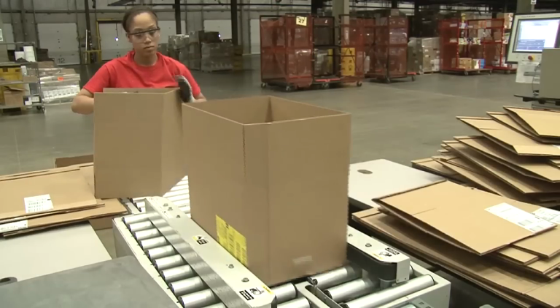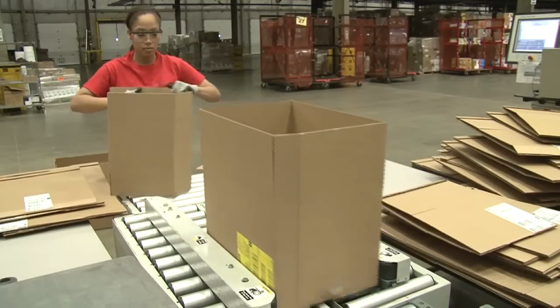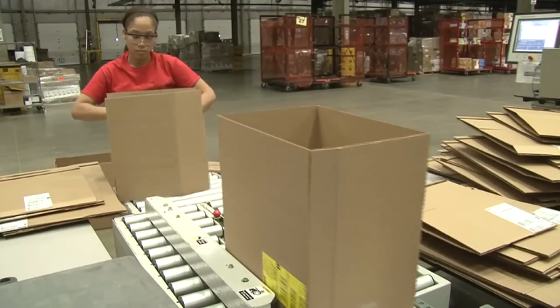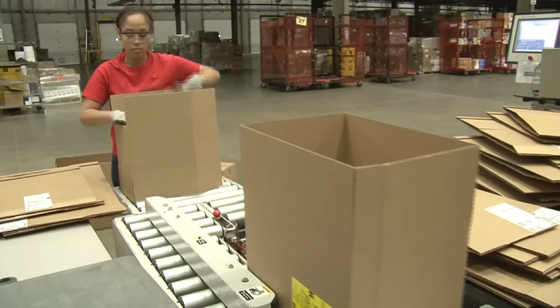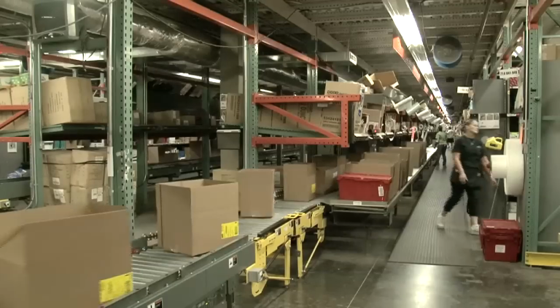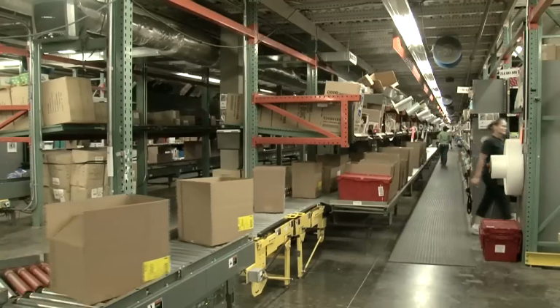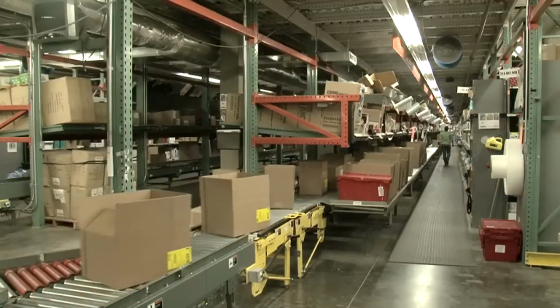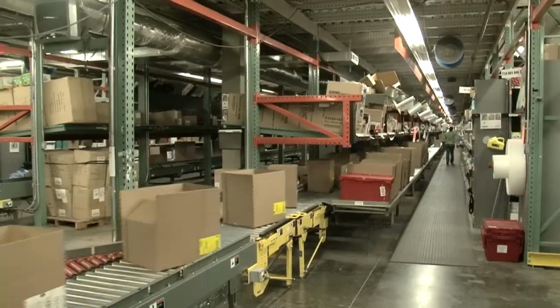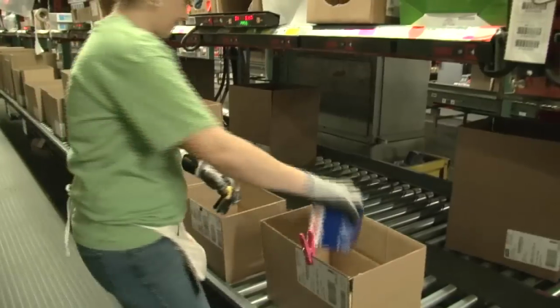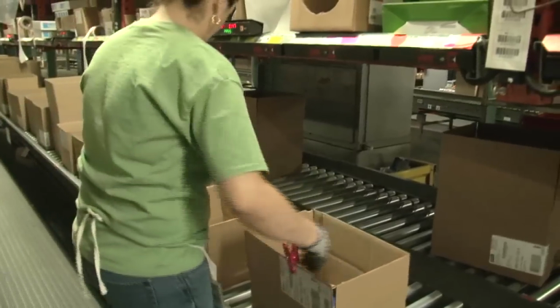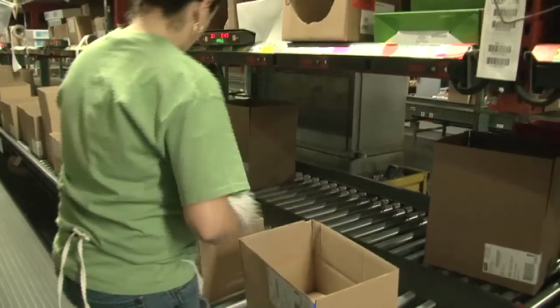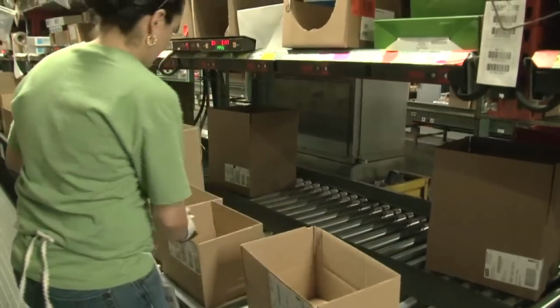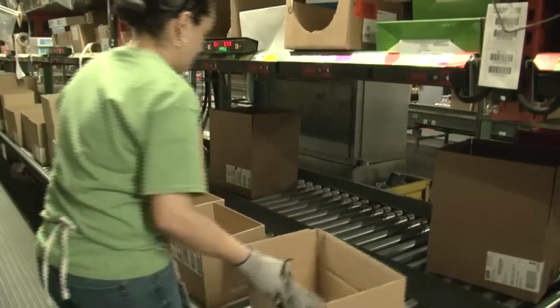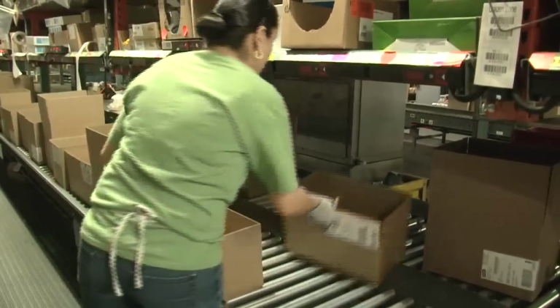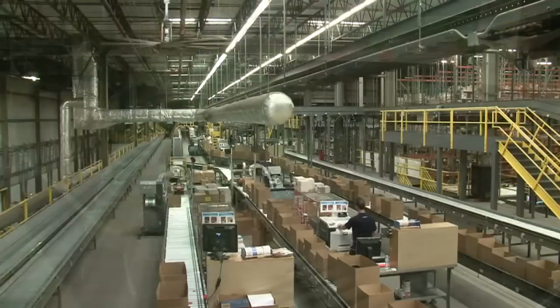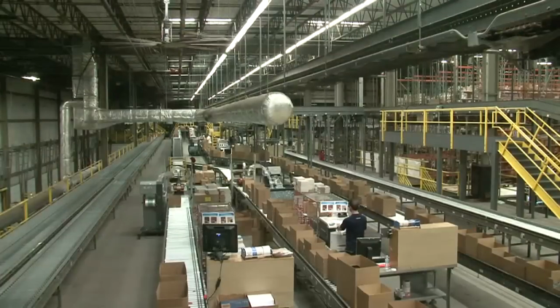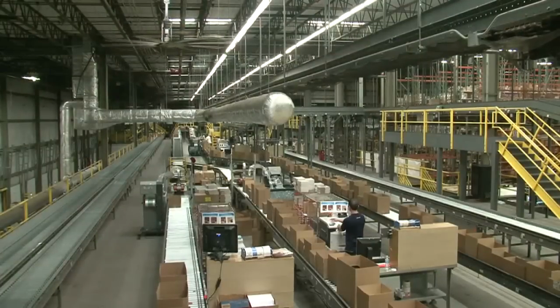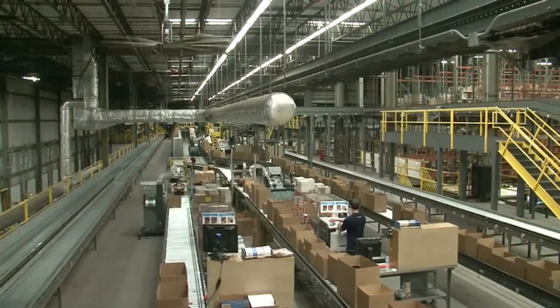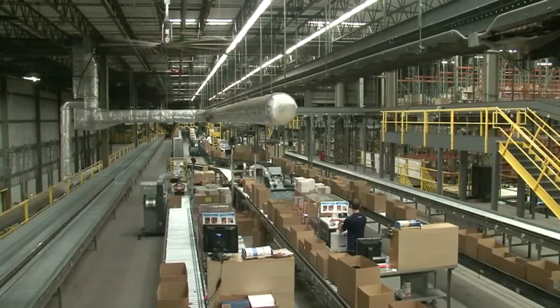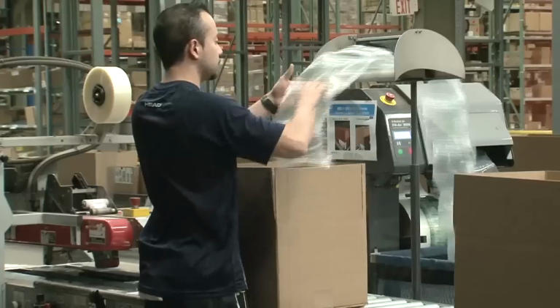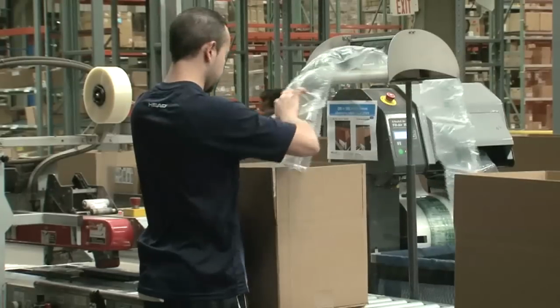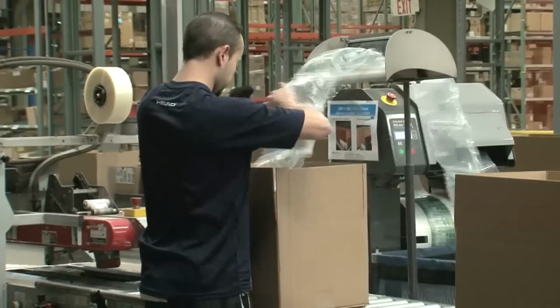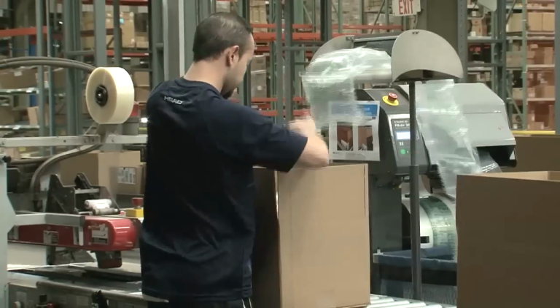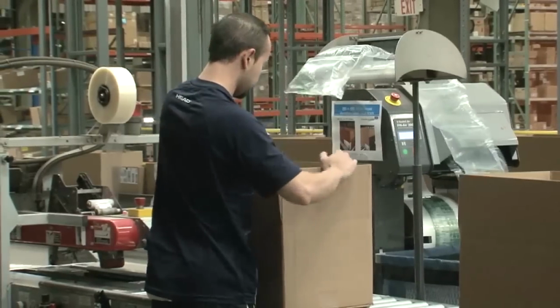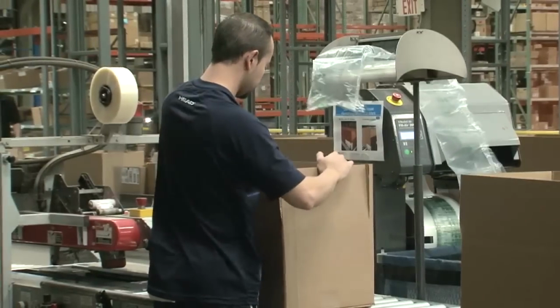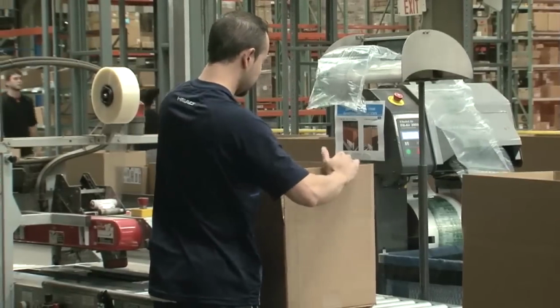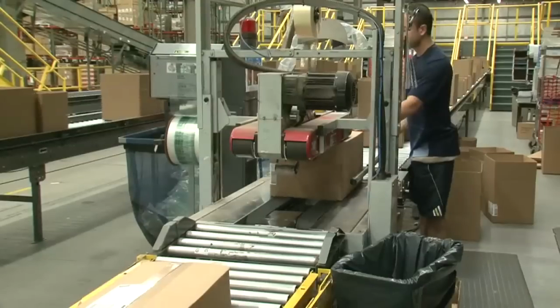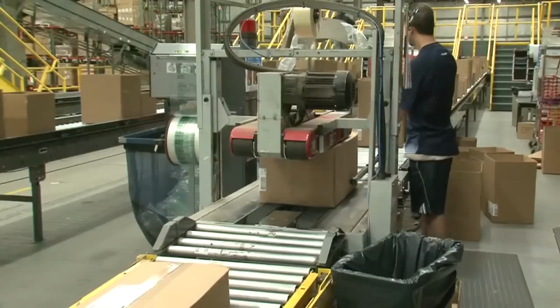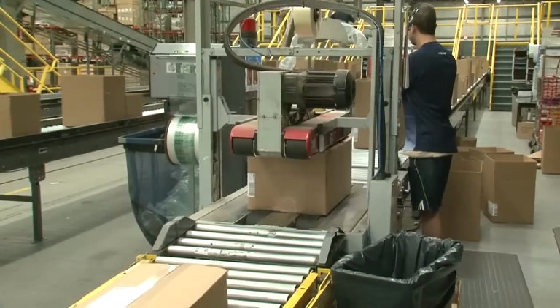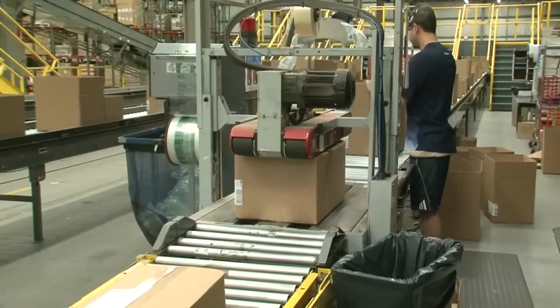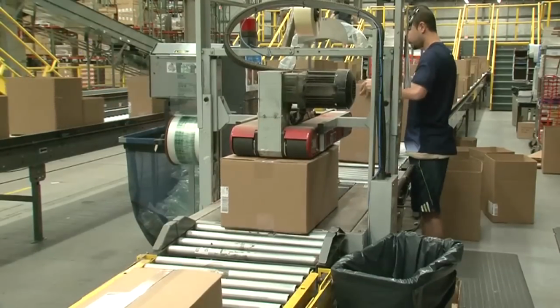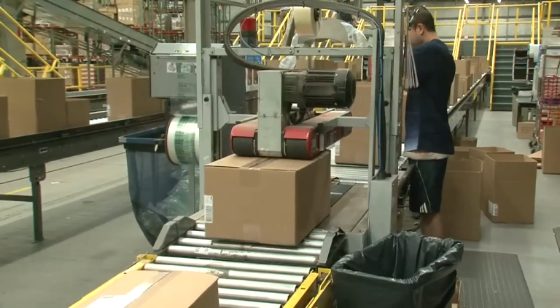Once the boxes are created, they flow to the pickers who place ordered items into them. The cartons next go to an operation where a small amount of protective filler is added if needed, and the cartons are sealed and ready to go to shipping.